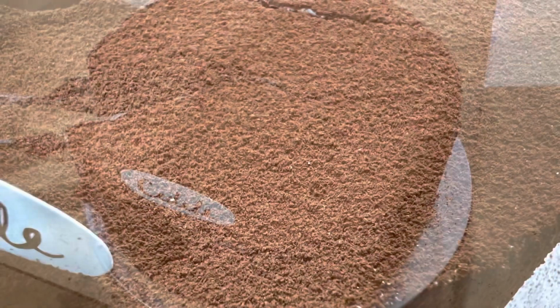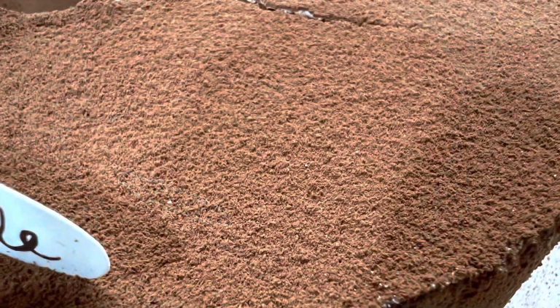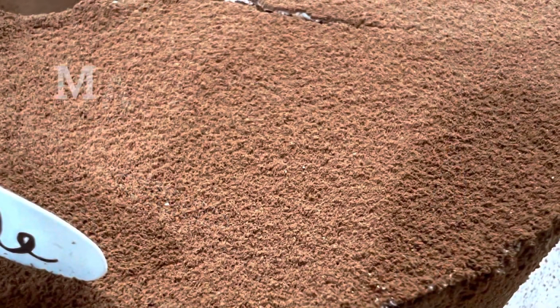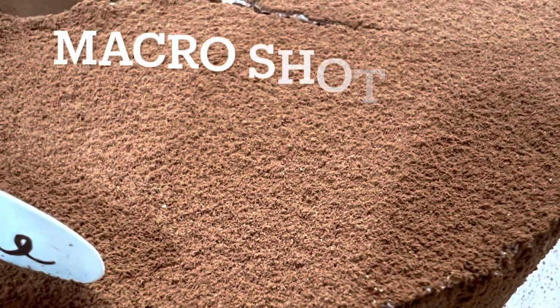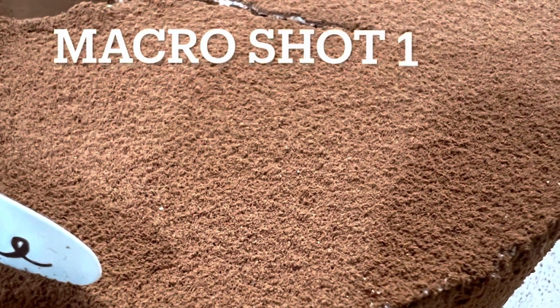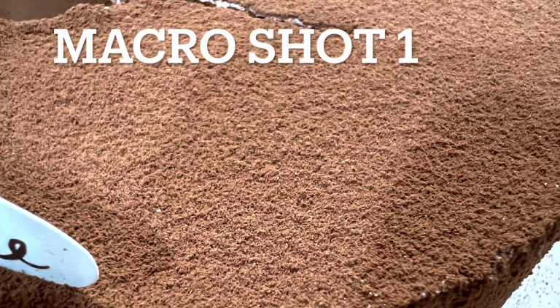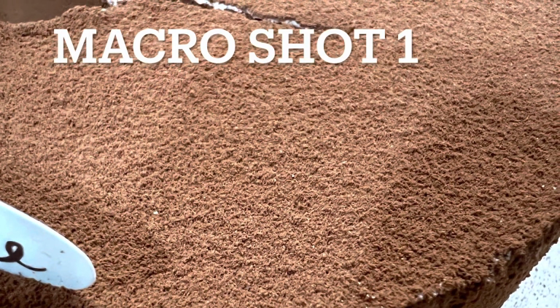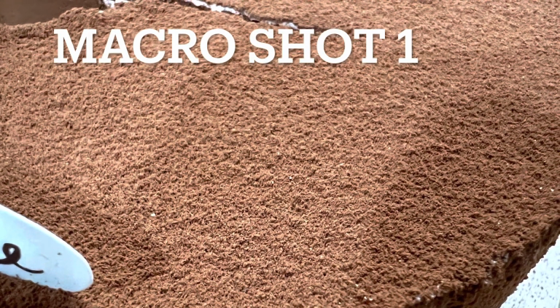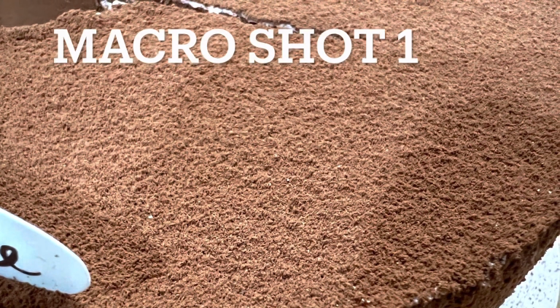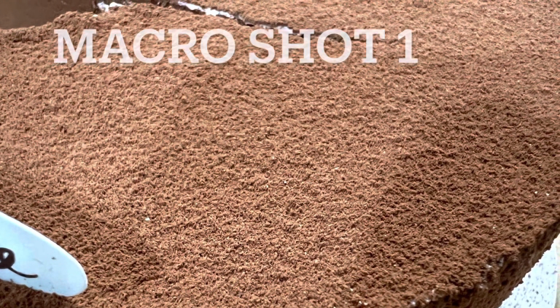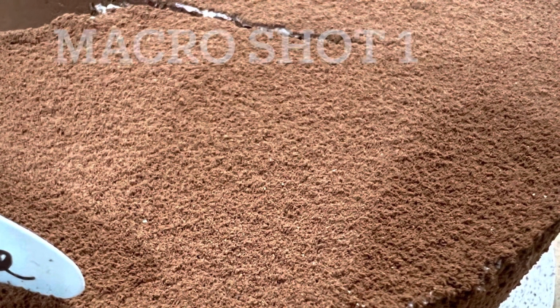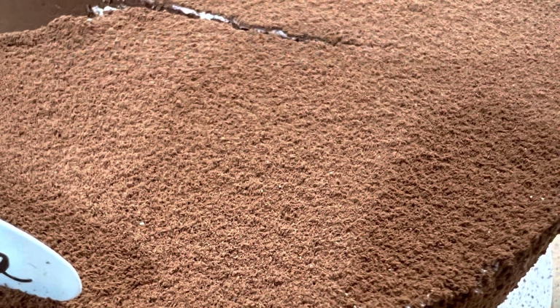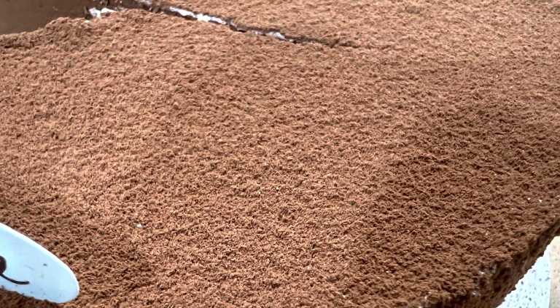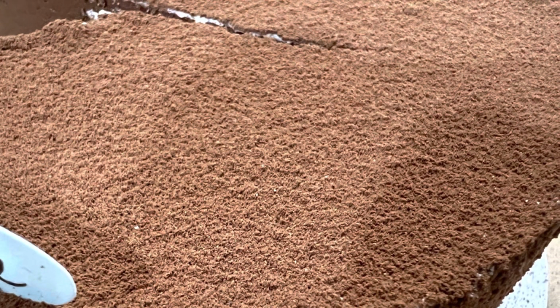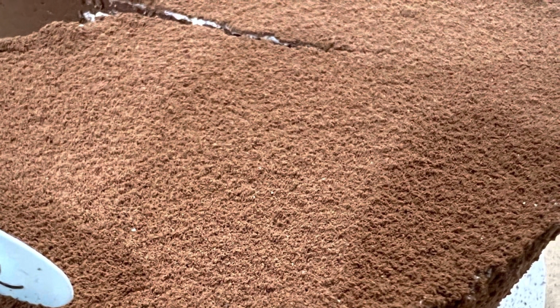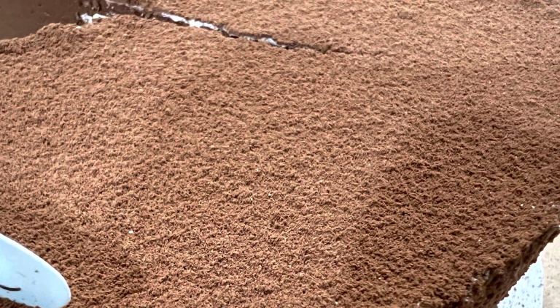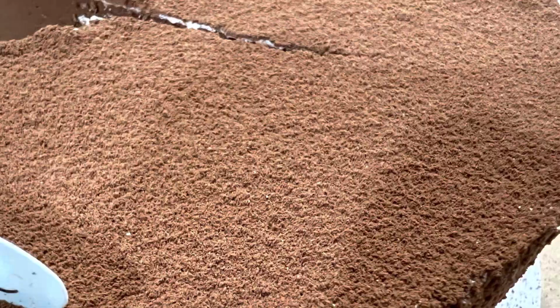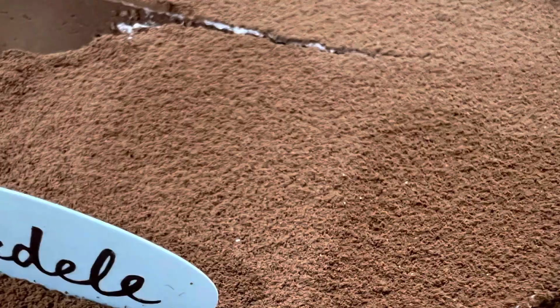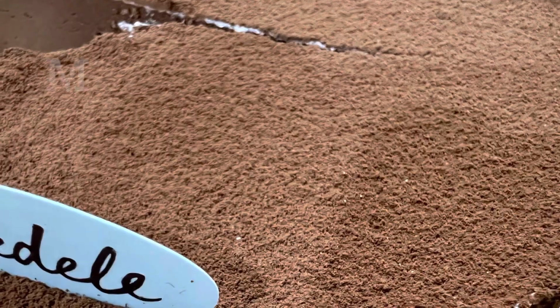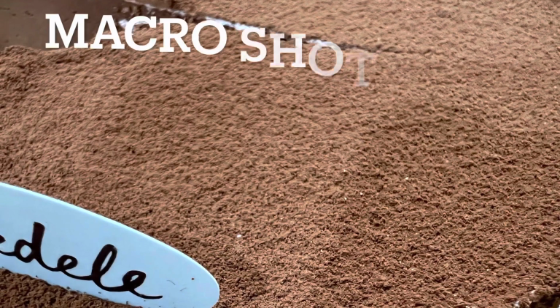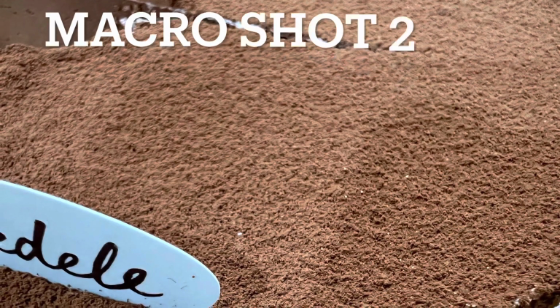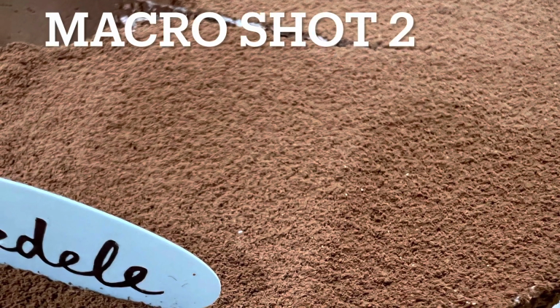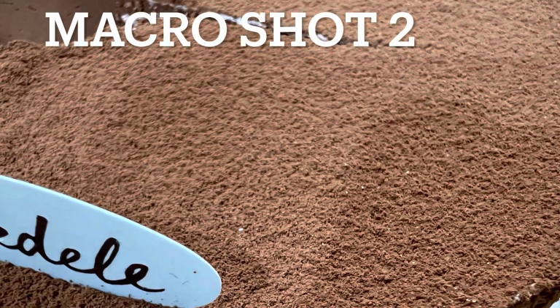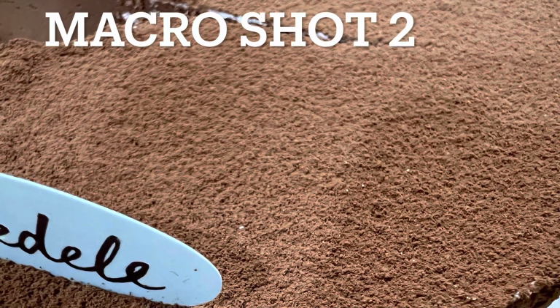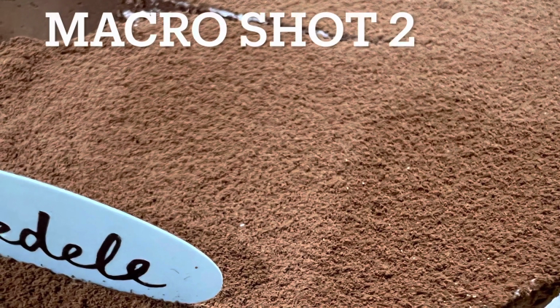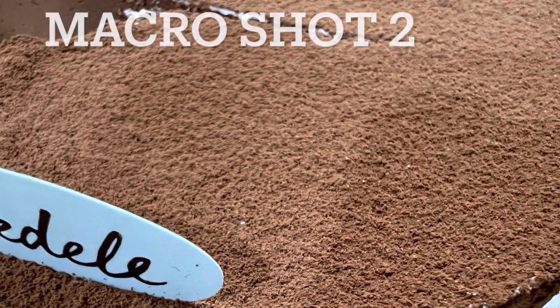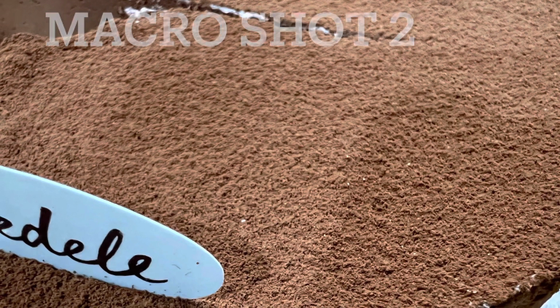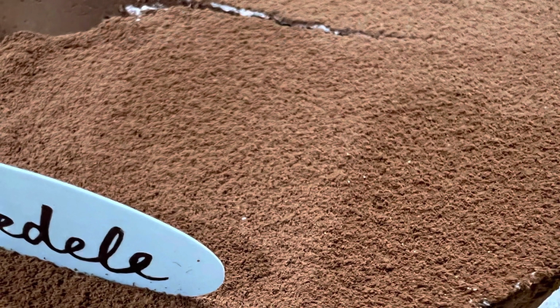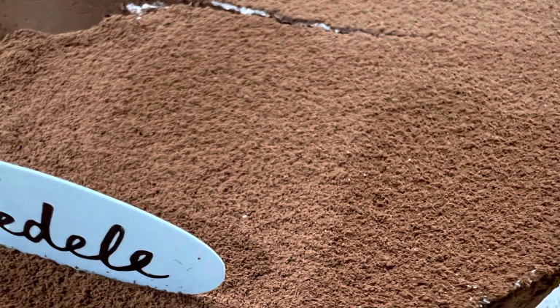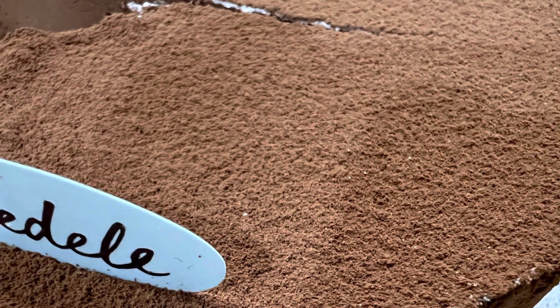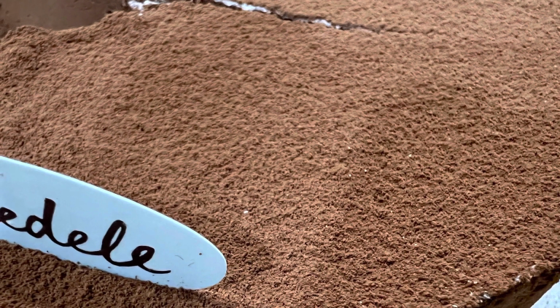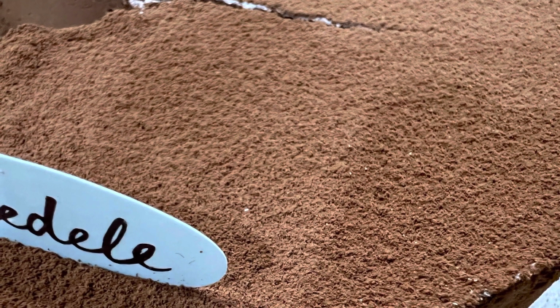And this would be a macro shot photo. Not too bad. You can see the very, very nice cake, isn't it? So delicious. Sadelli on the bottom left.